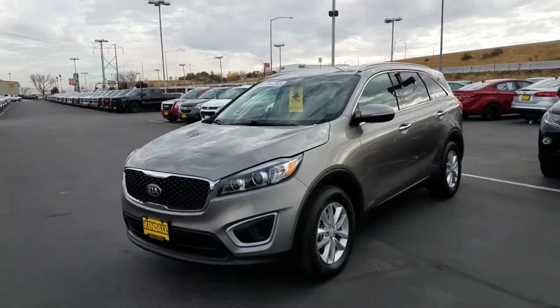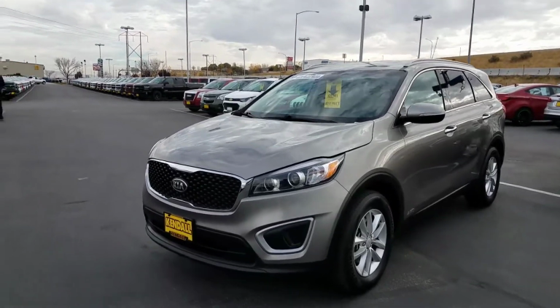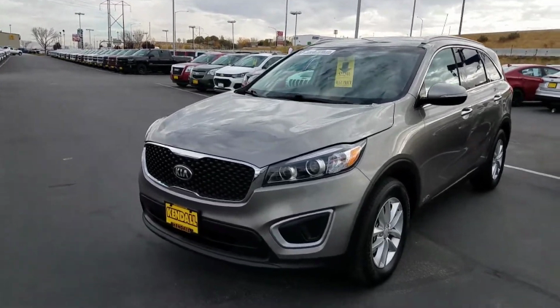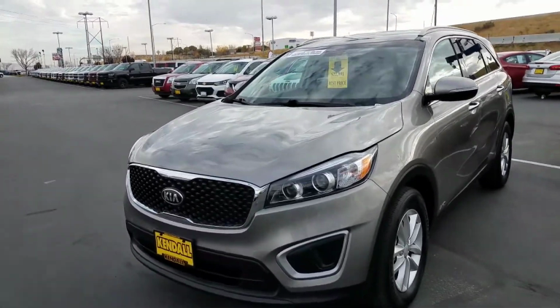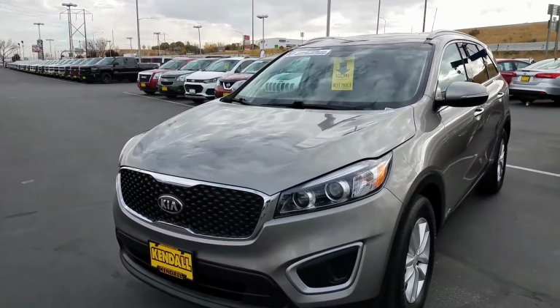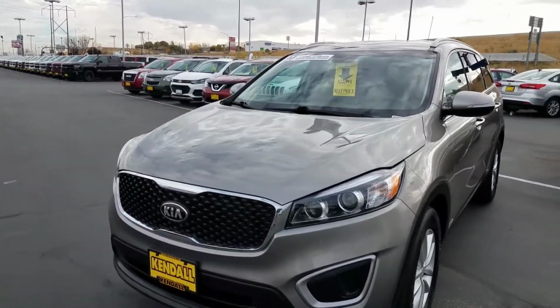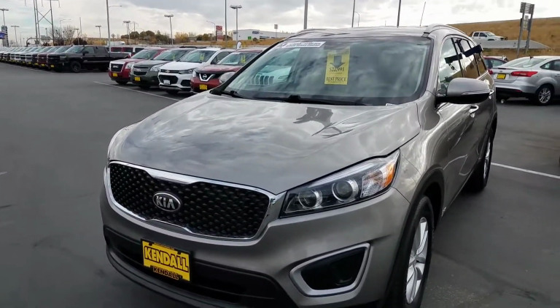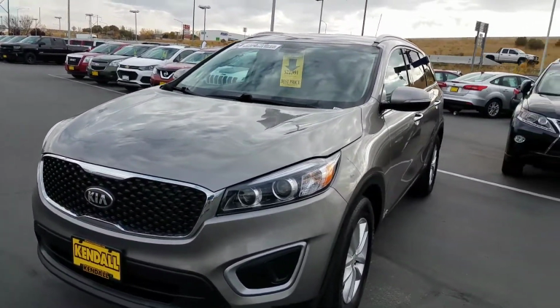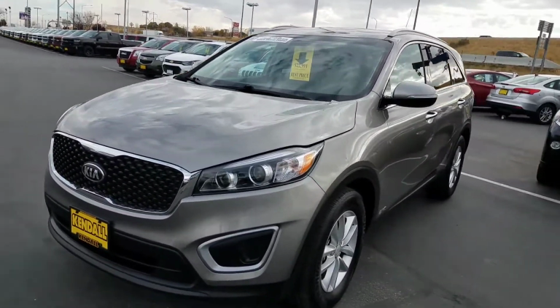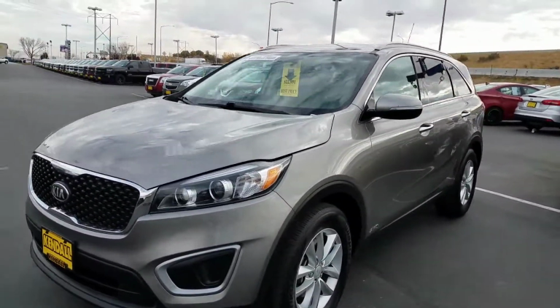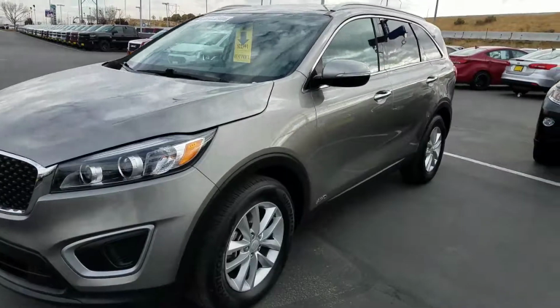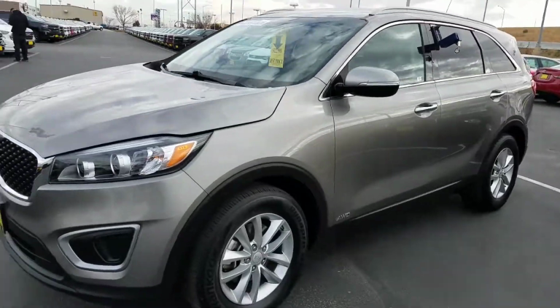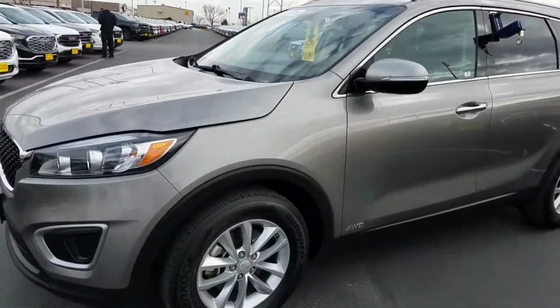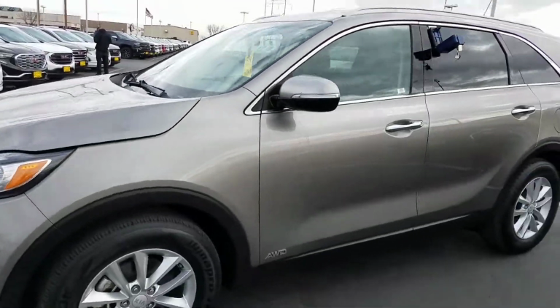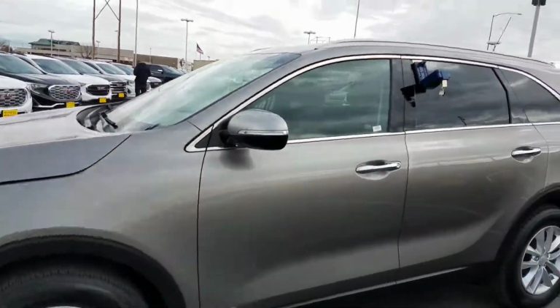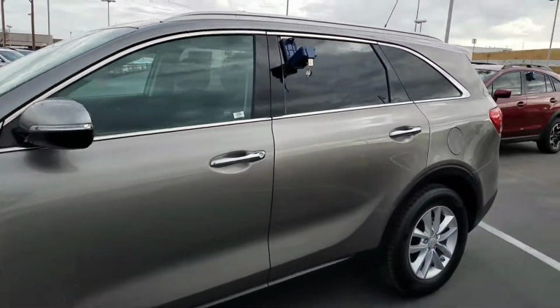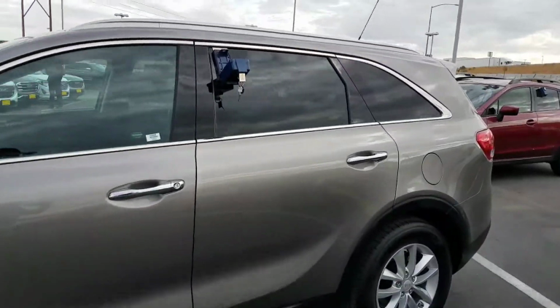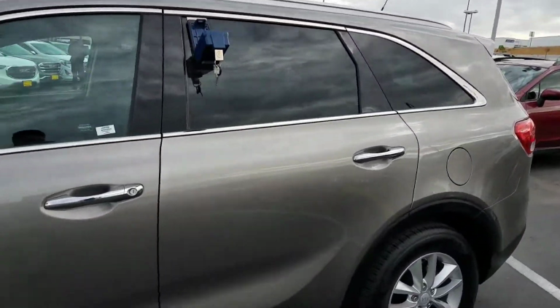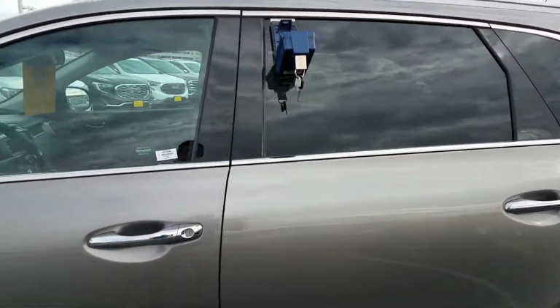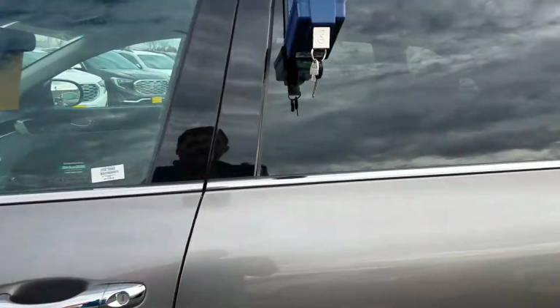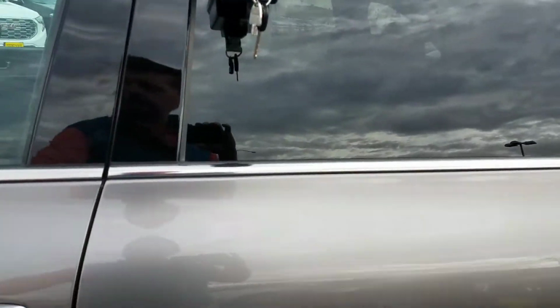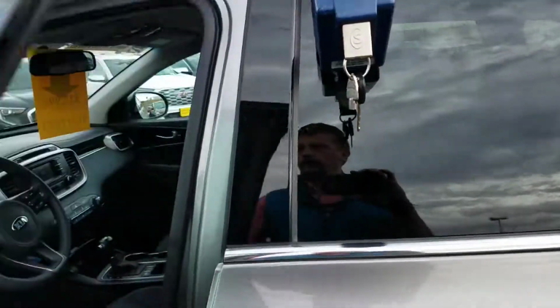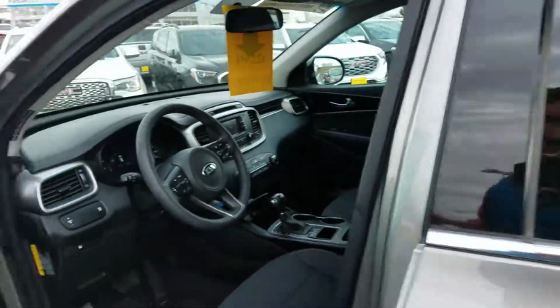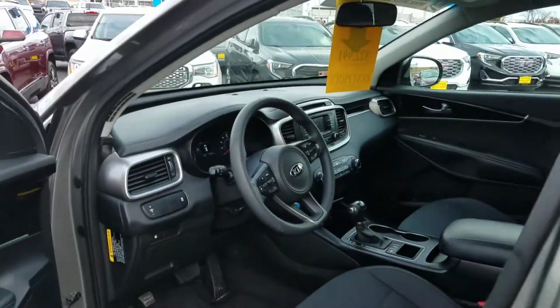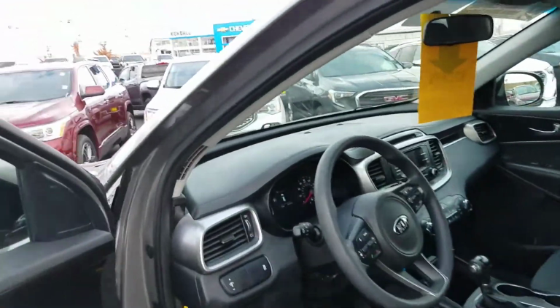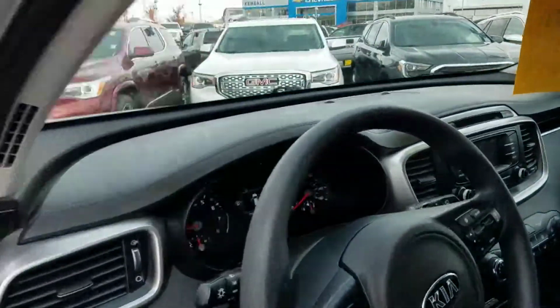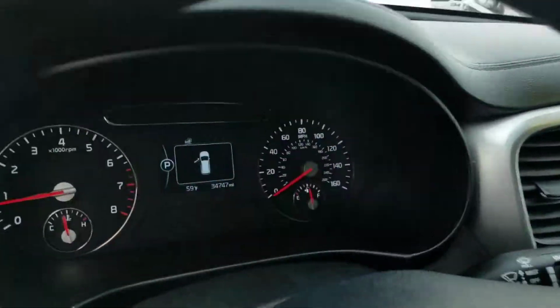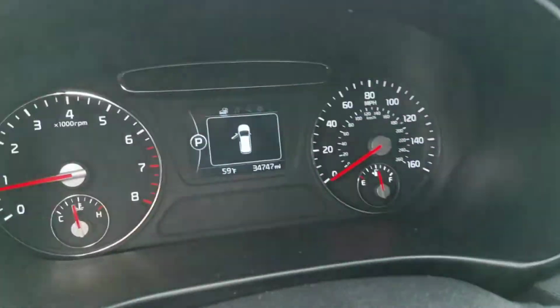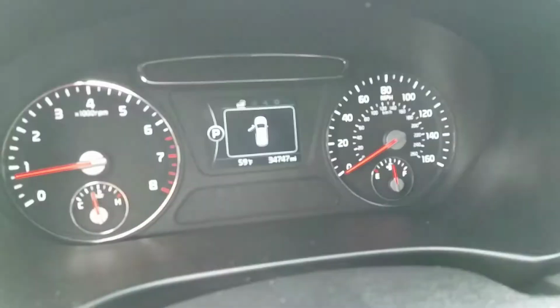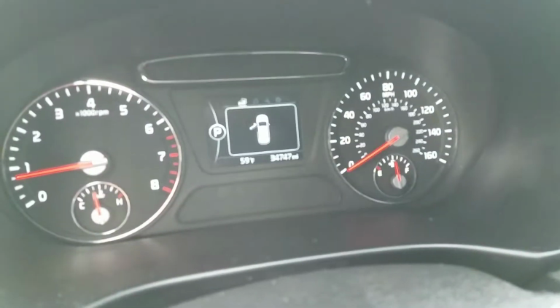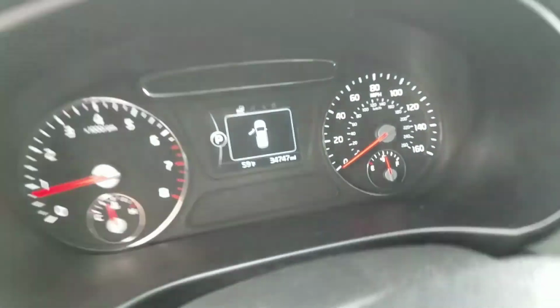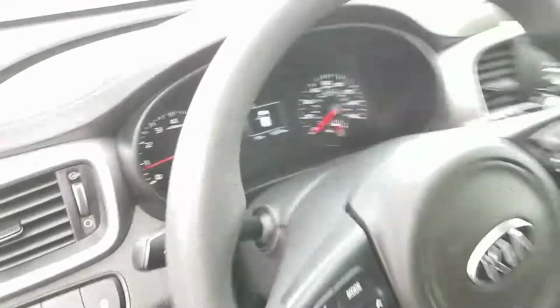So, 2017 LX V6 all-wheel drive package. Just walking around here real quick — she's that titanium gray color. It's going to have 34,747 miles on it.